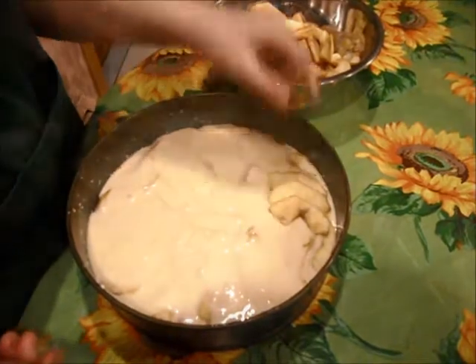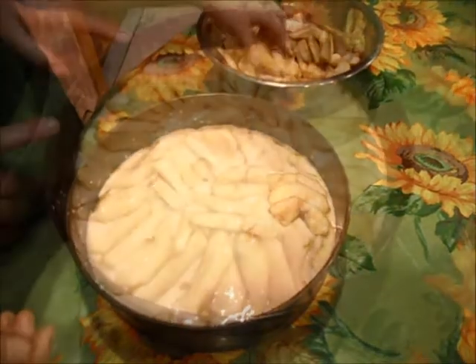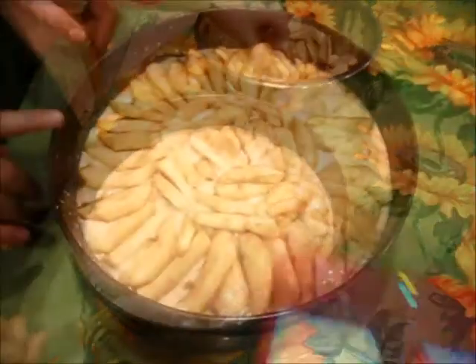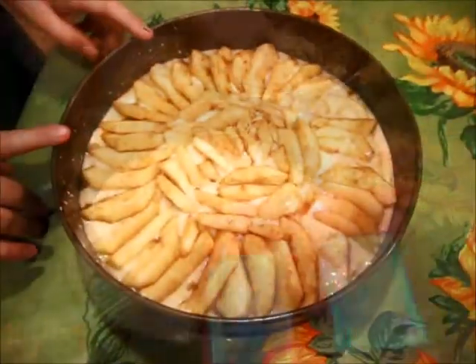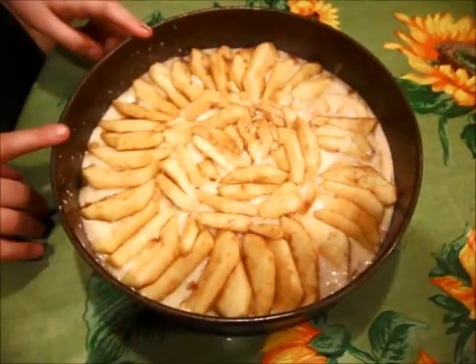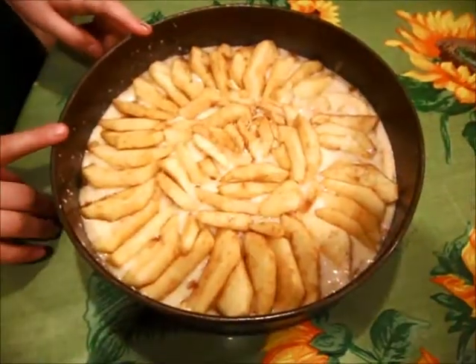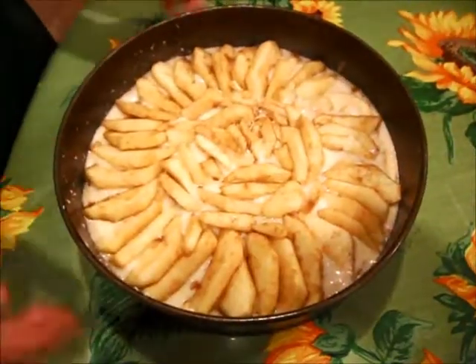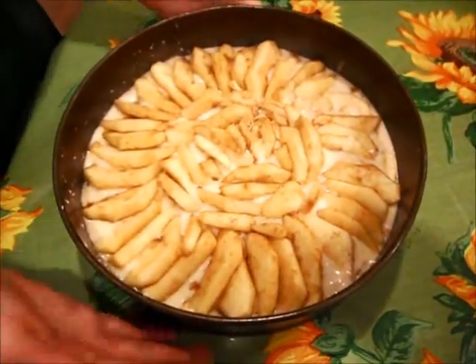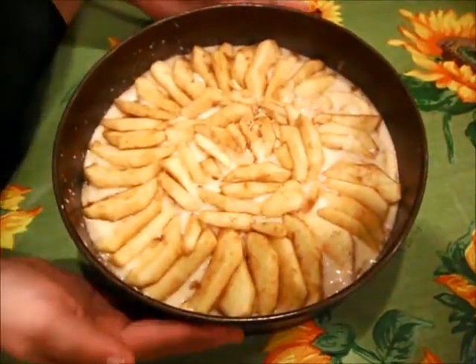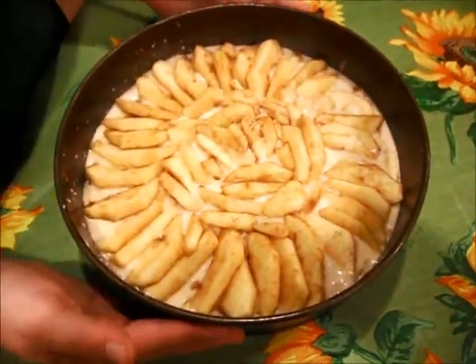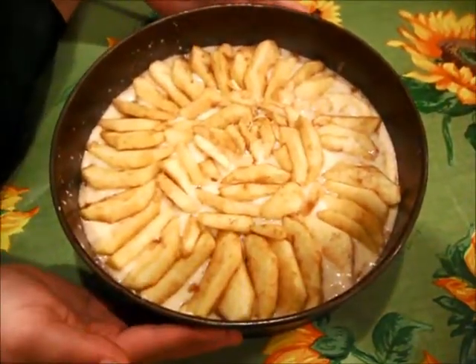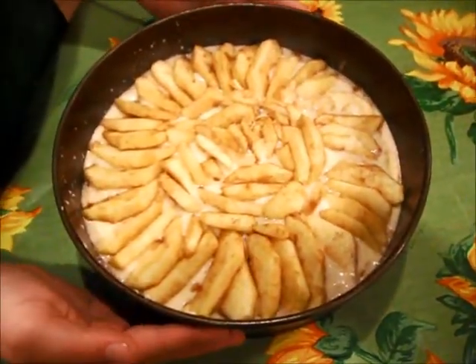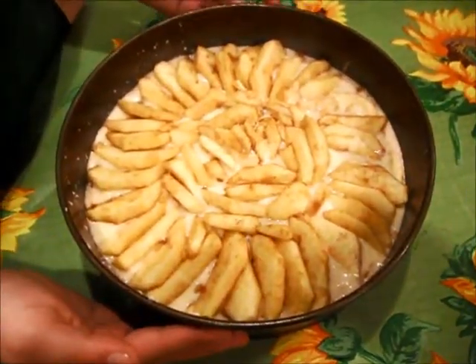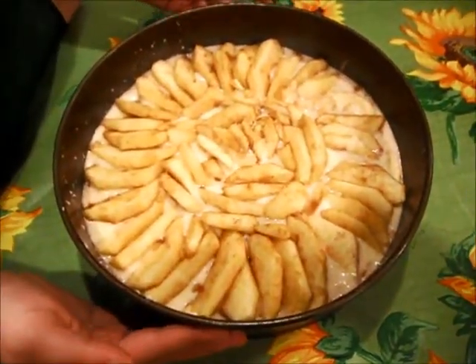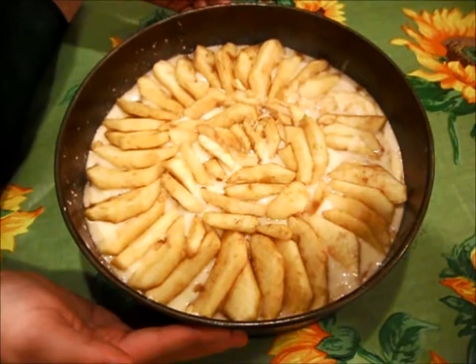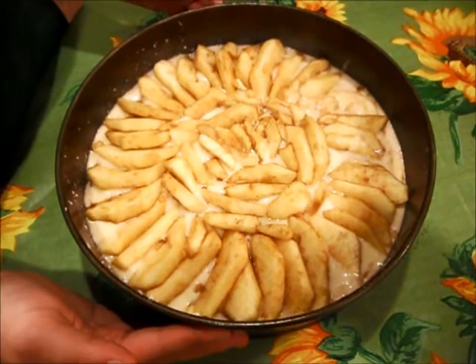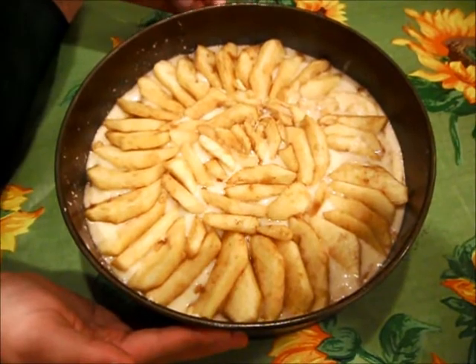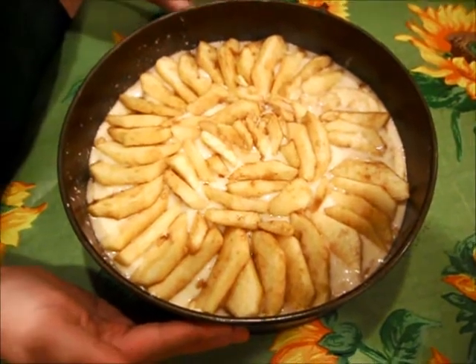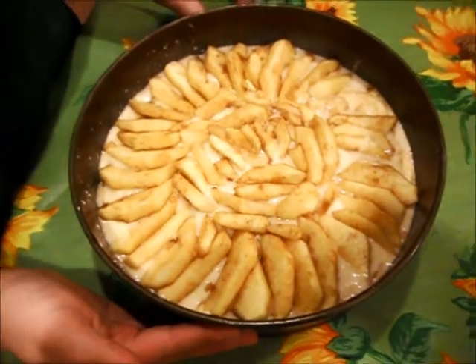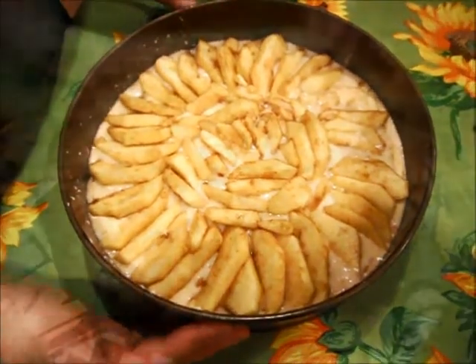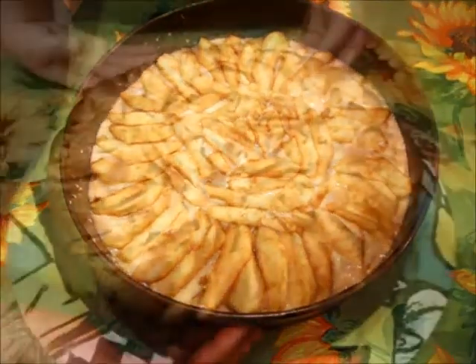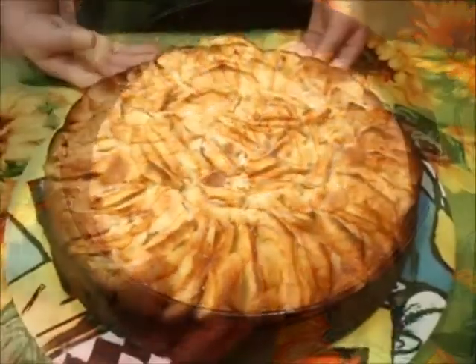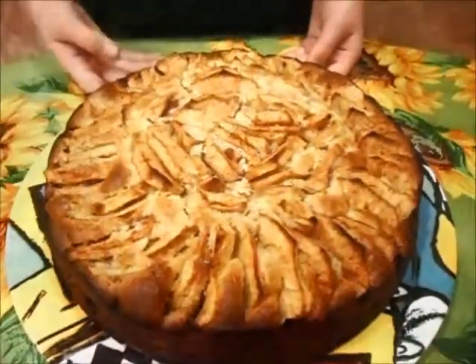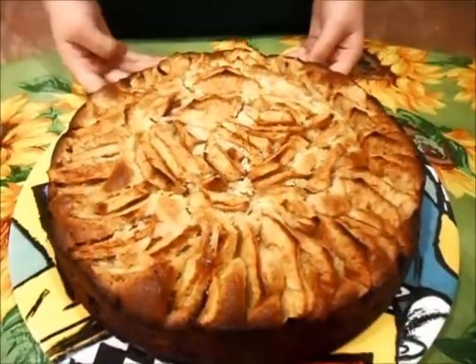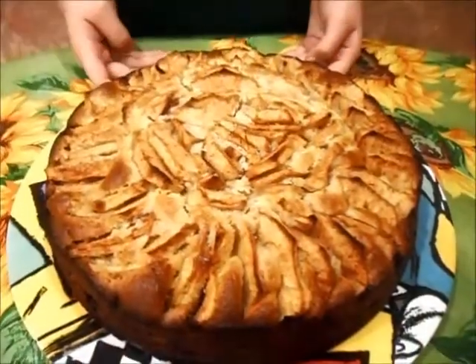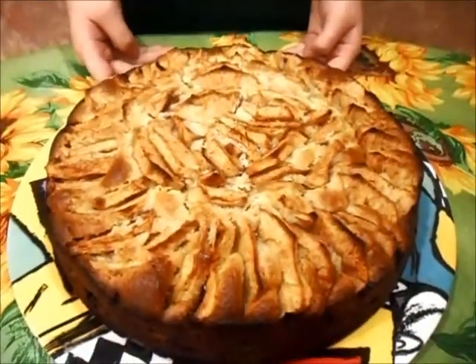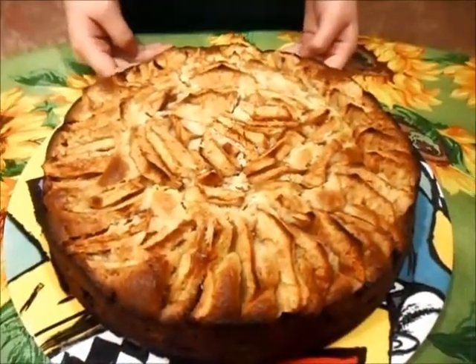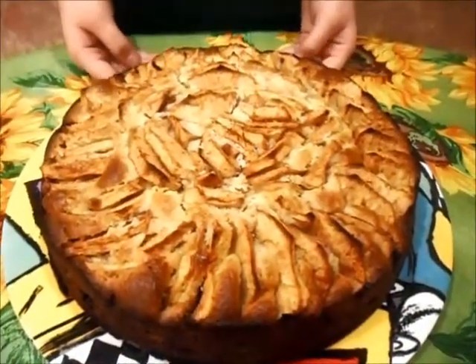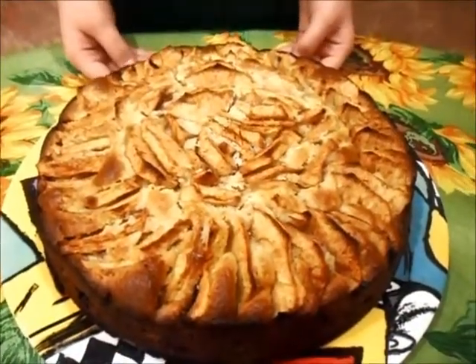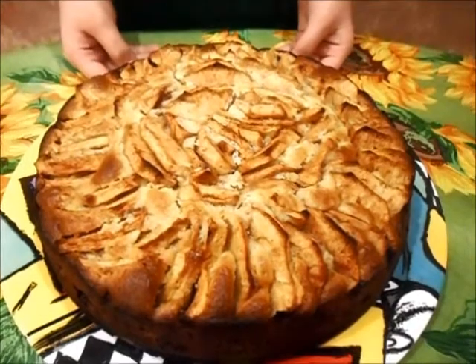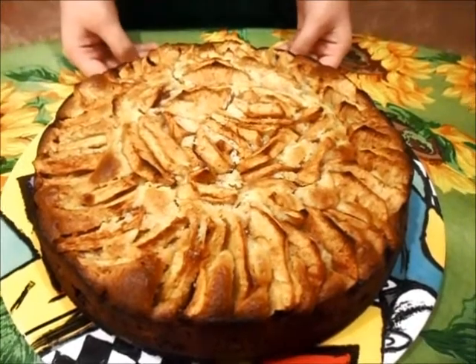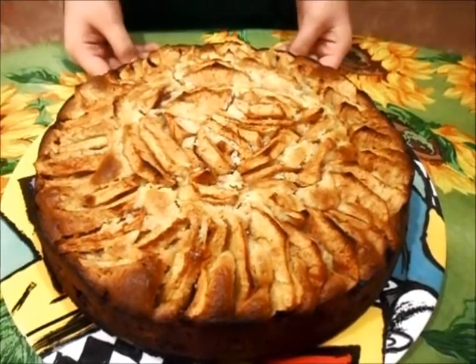Now it's time to put on the rest of the apples. We've finished putting on the apples. Now we put it in the oven which is 395 degrees for 45 minutes. Your Italian apple cake is ready. Now enjoy.